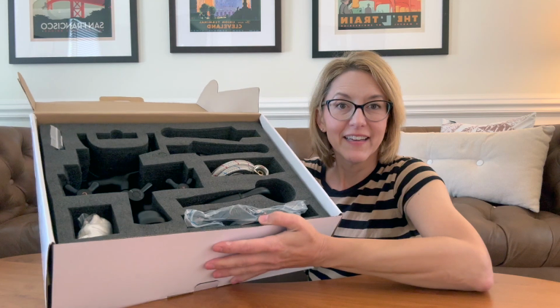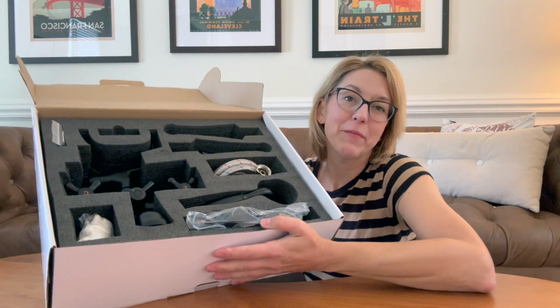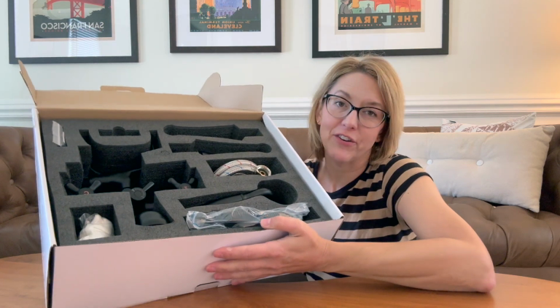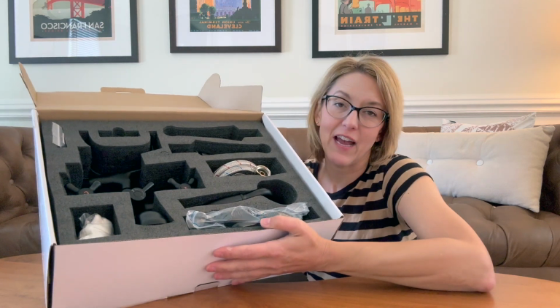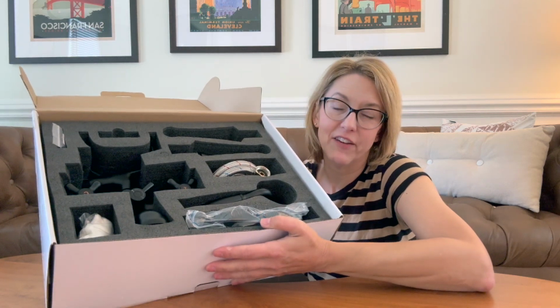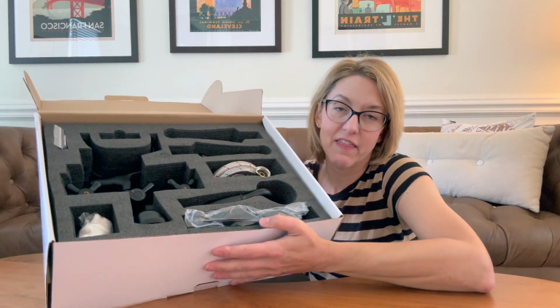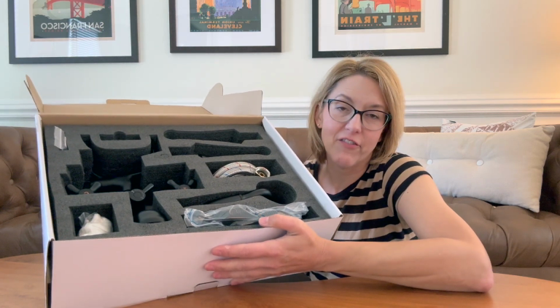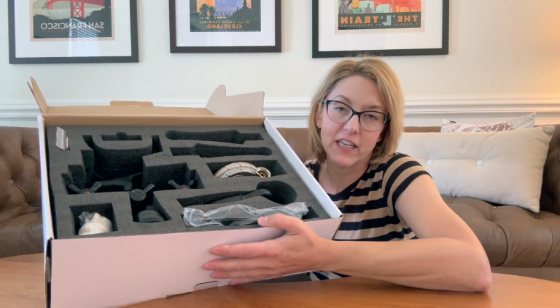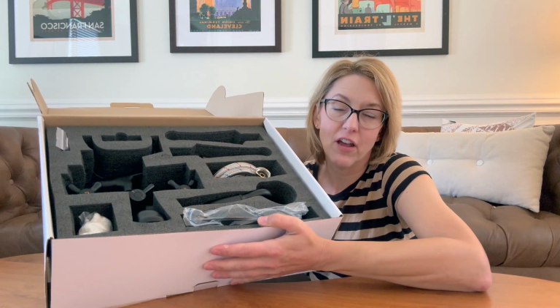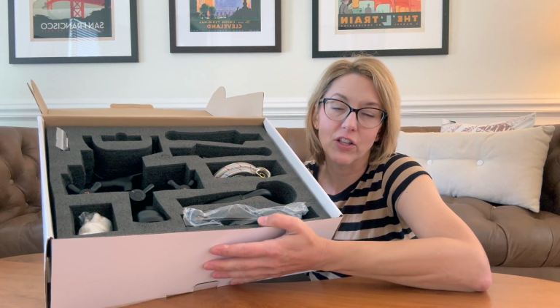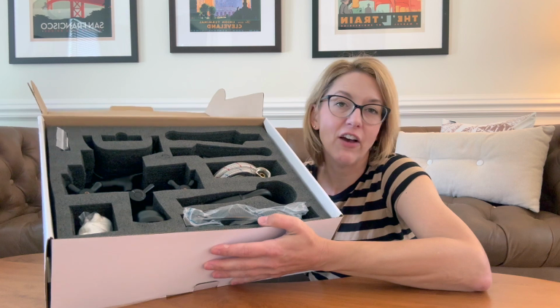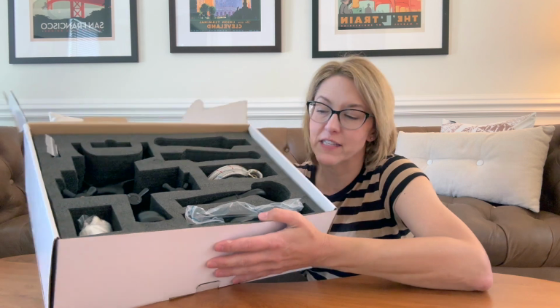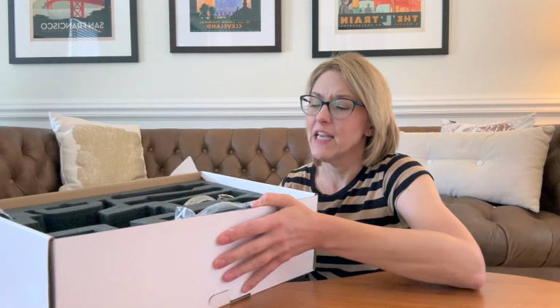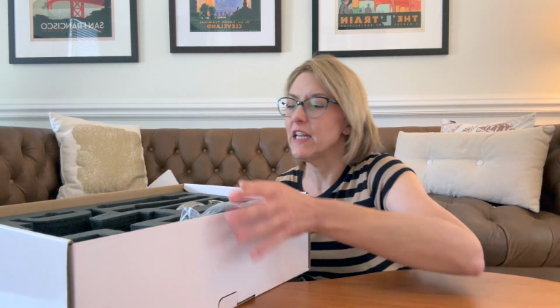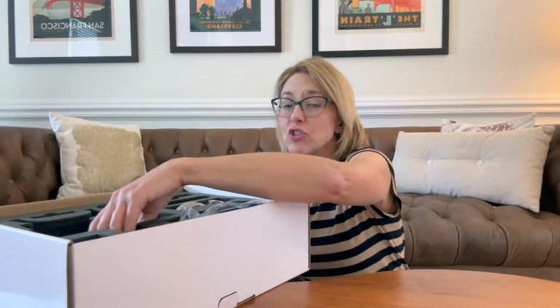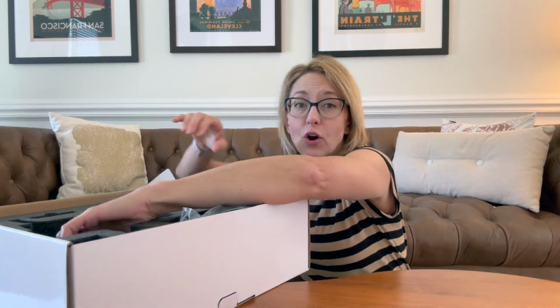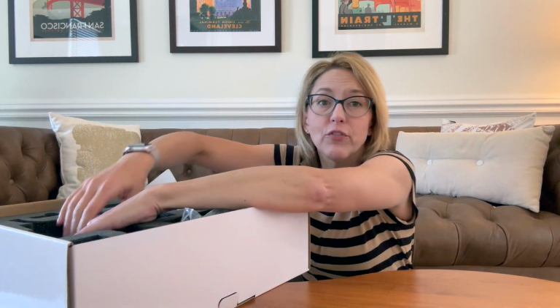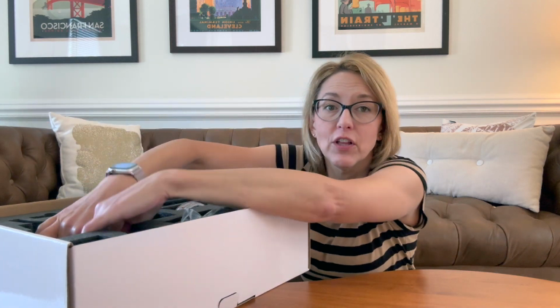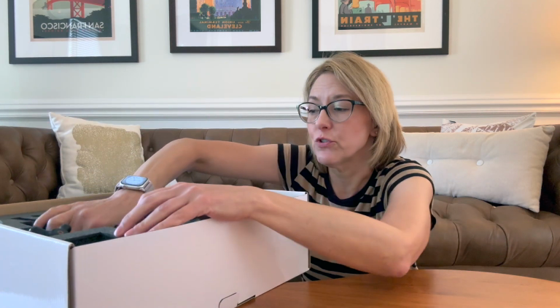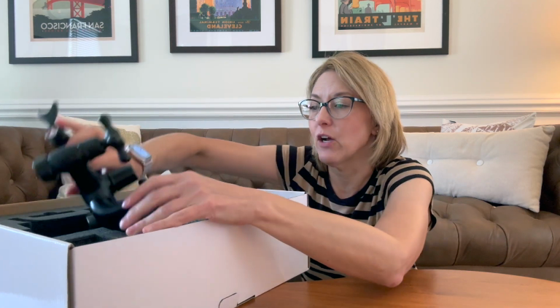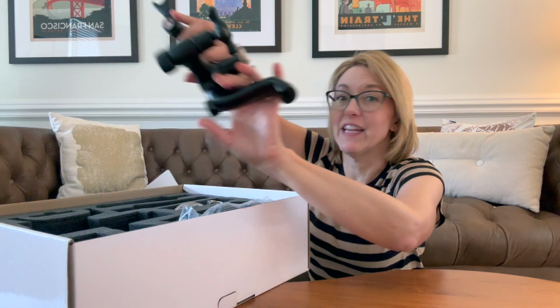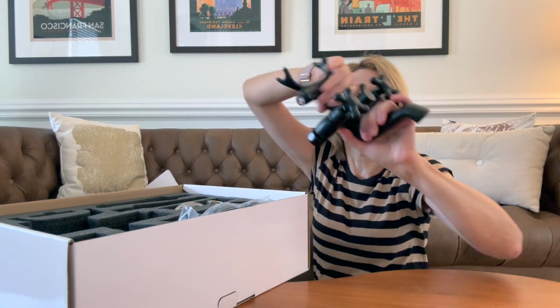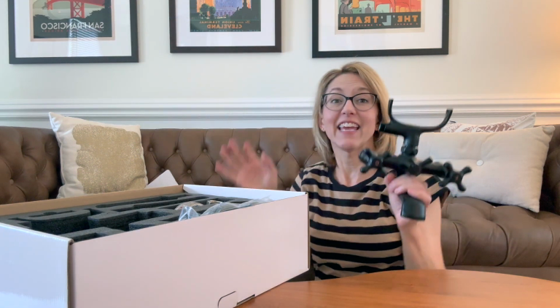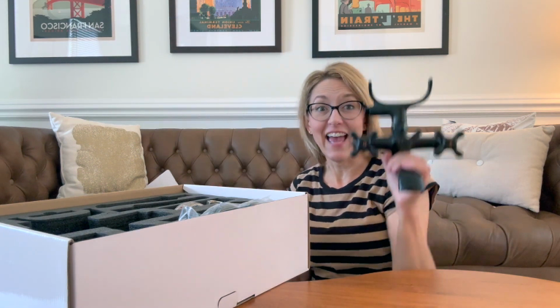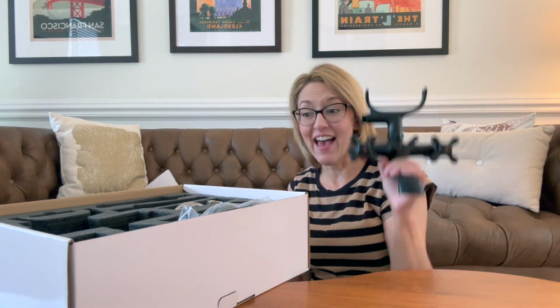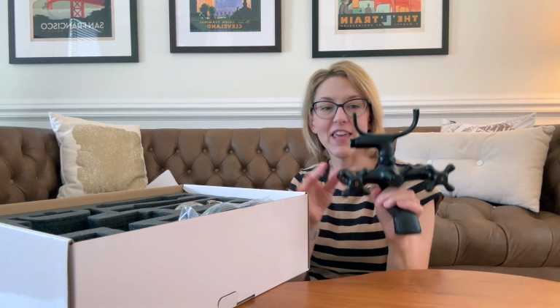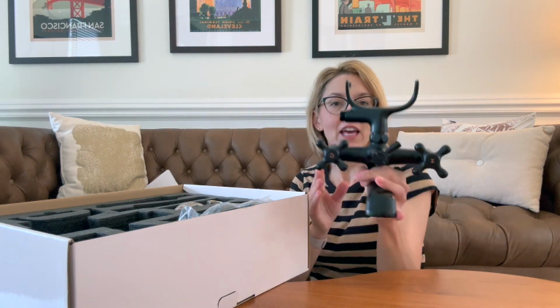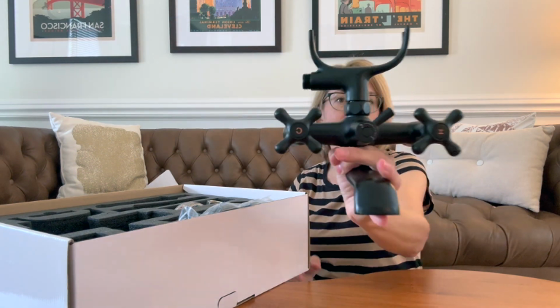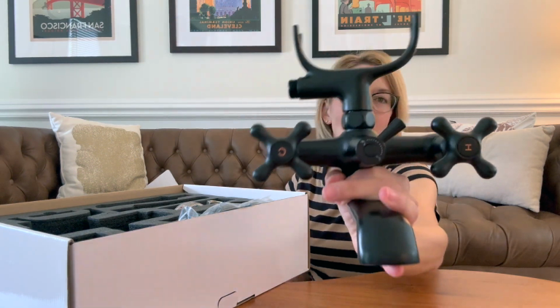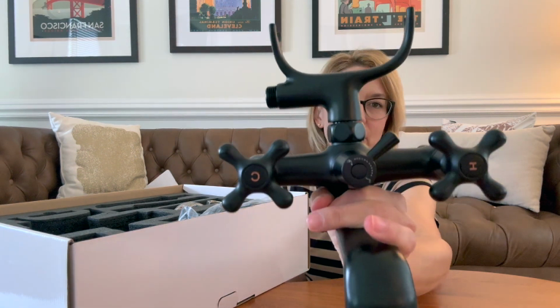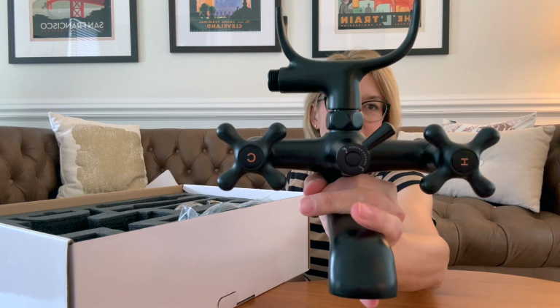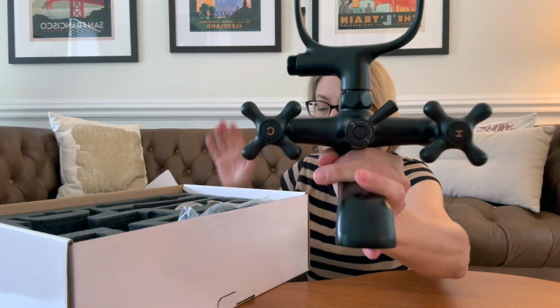Hi everybody, it's Jennifer. I was gifted this vintage looking faucet. It is so beautiful, super high quality. This thing is heavy. Look how gorgeous that is.